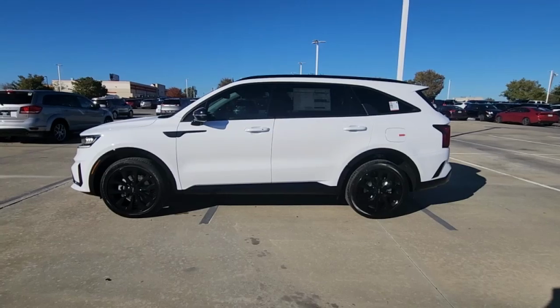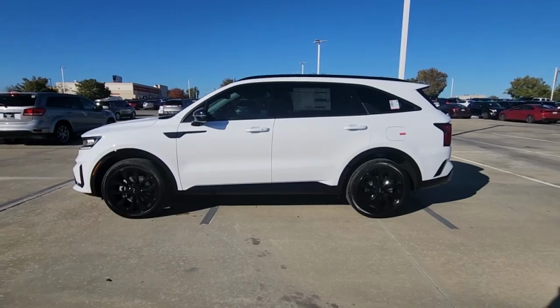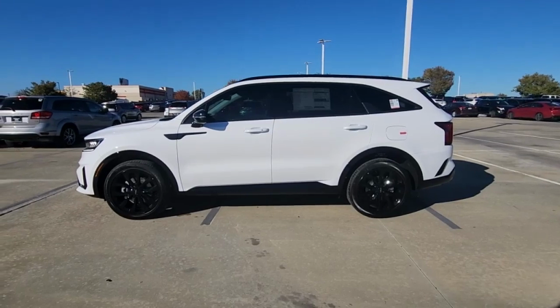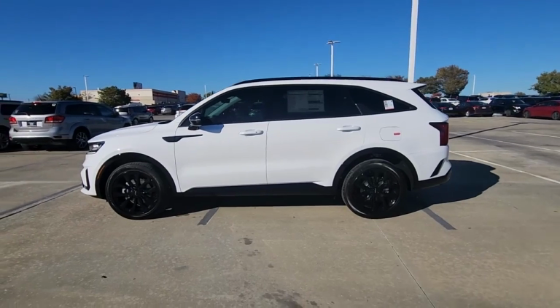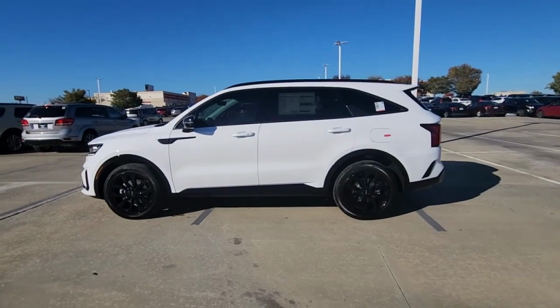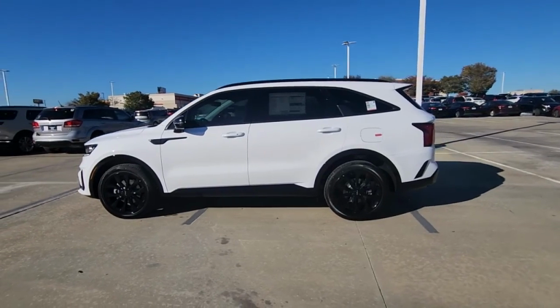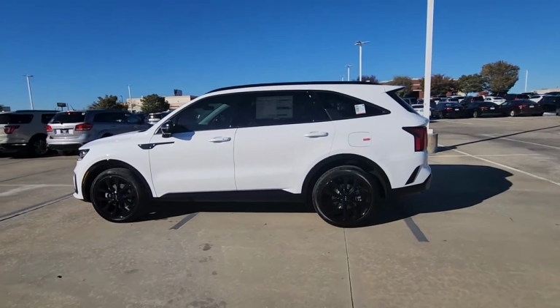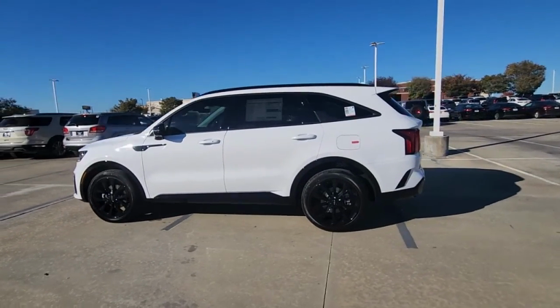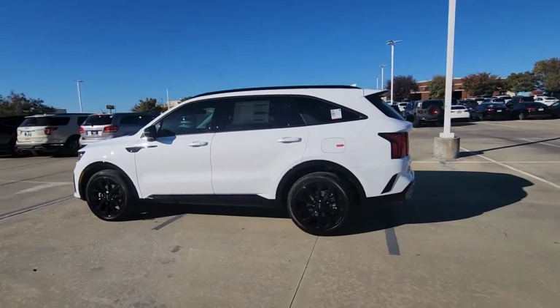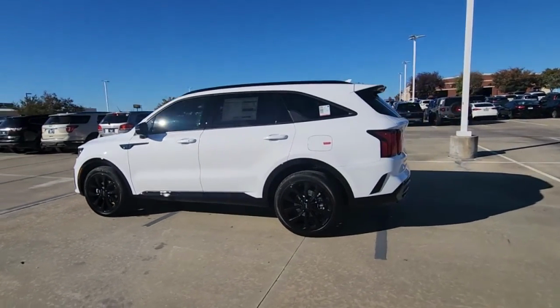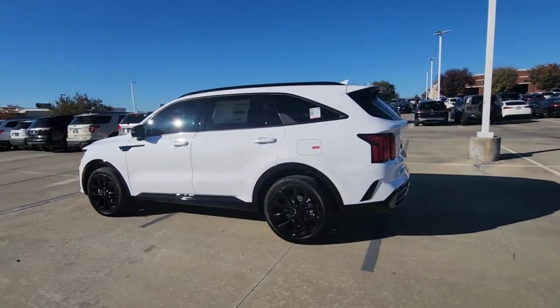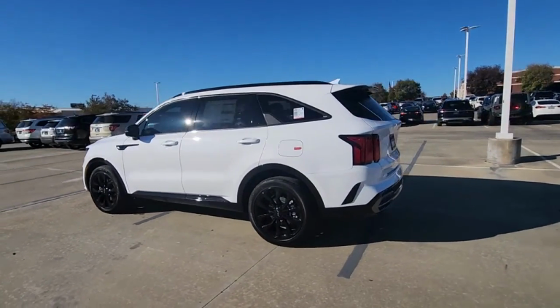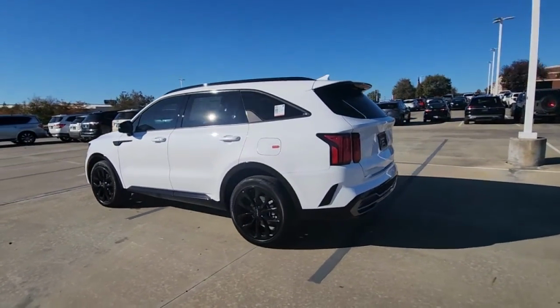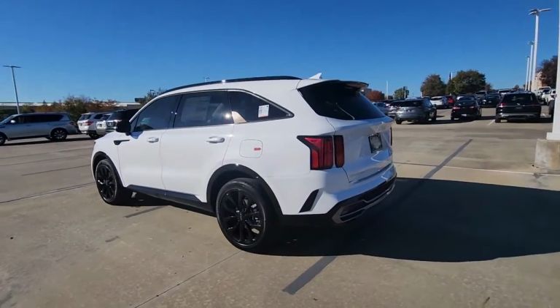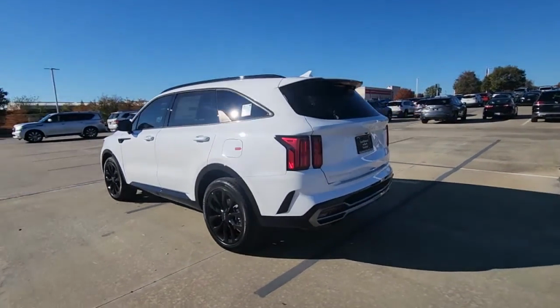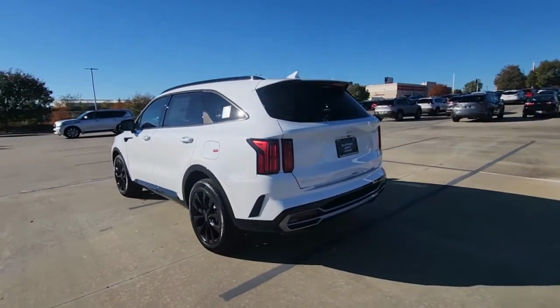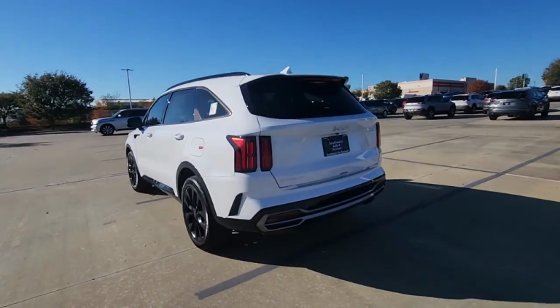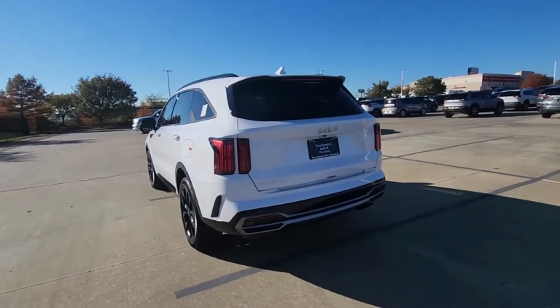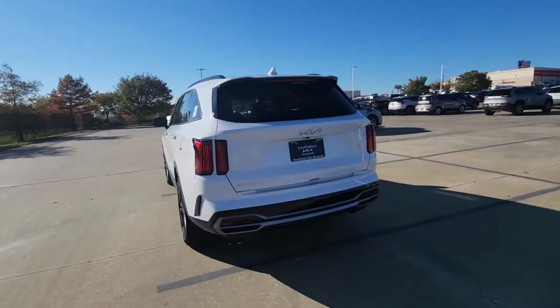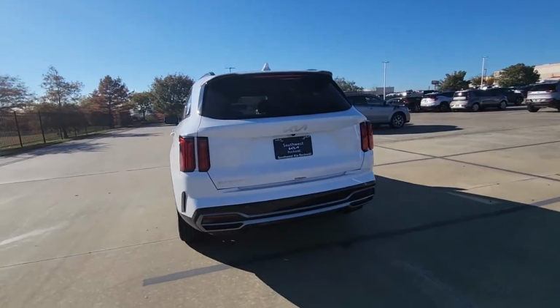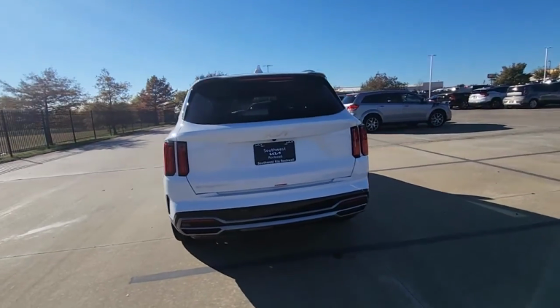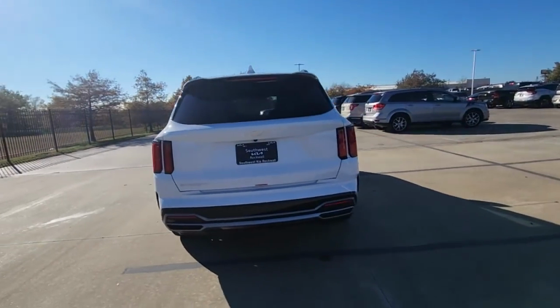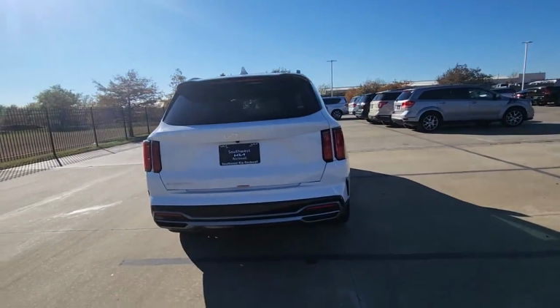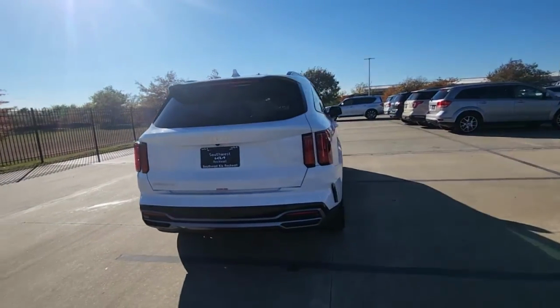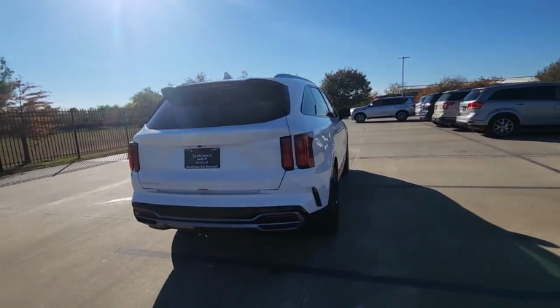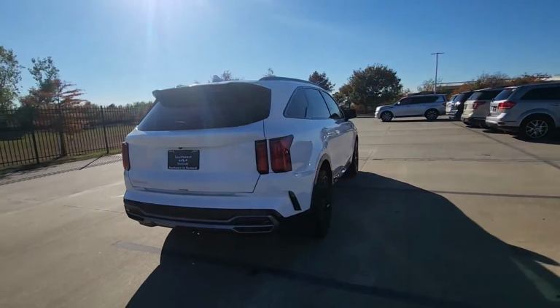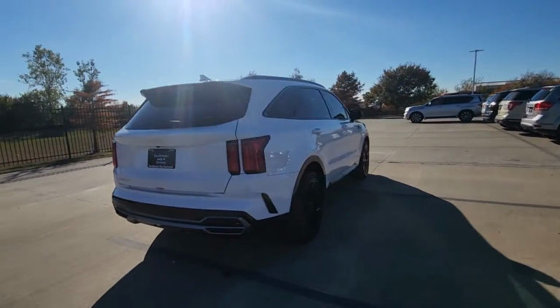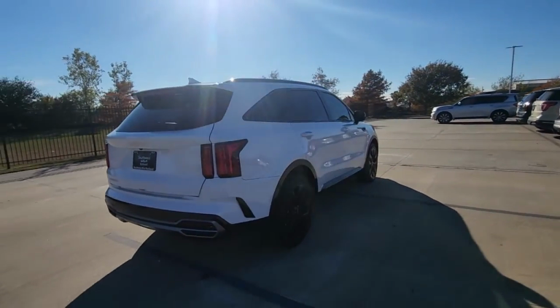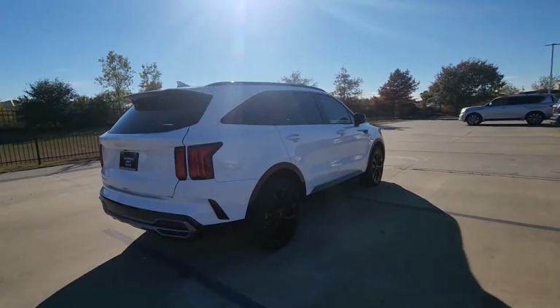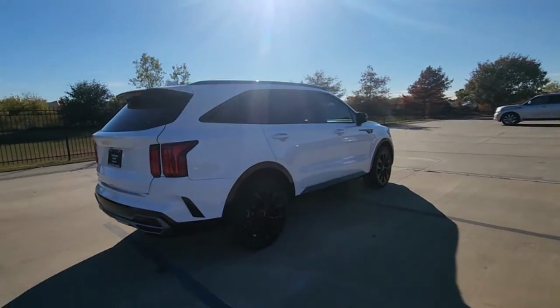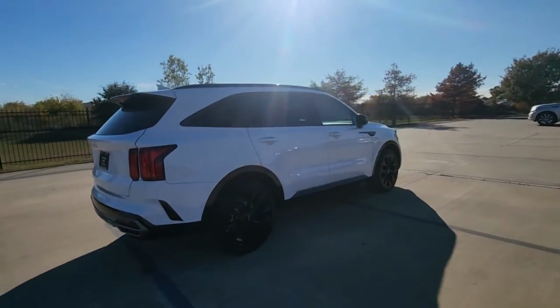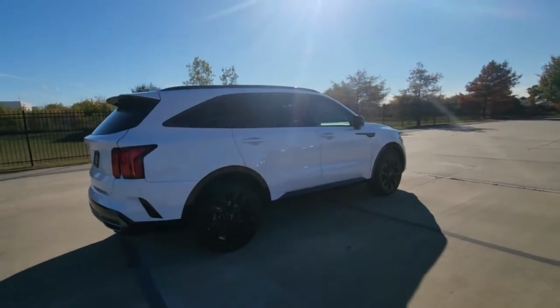Get into the 2023 Kia Sorento. Take a closer look at this stylish Sorento, a smooth-riding road-trip cruiser.